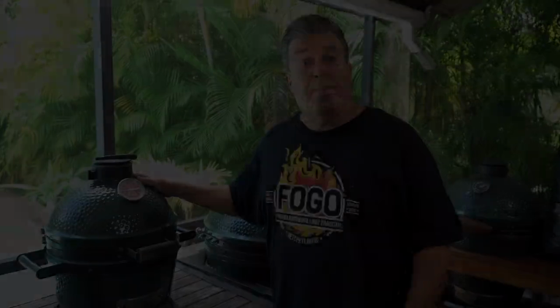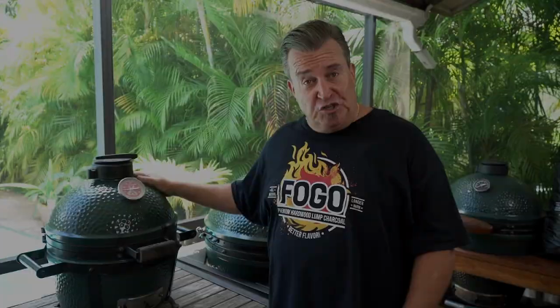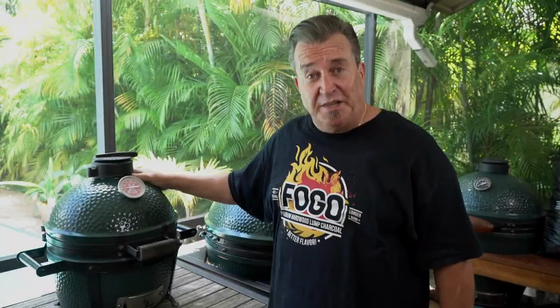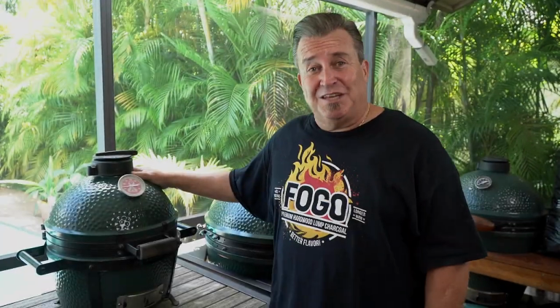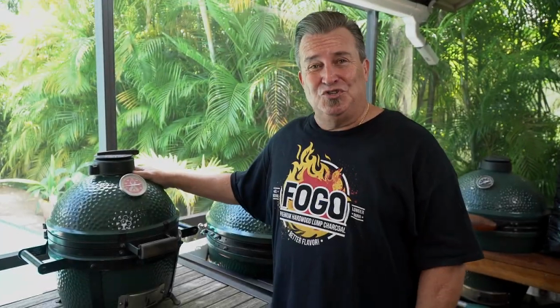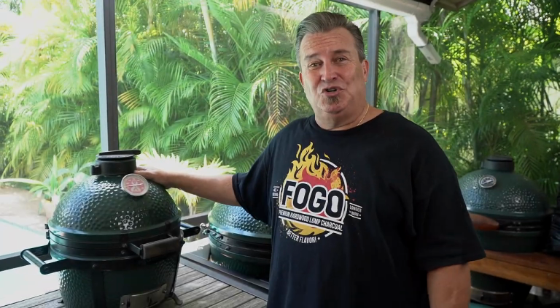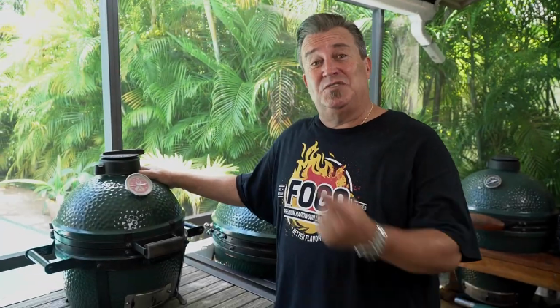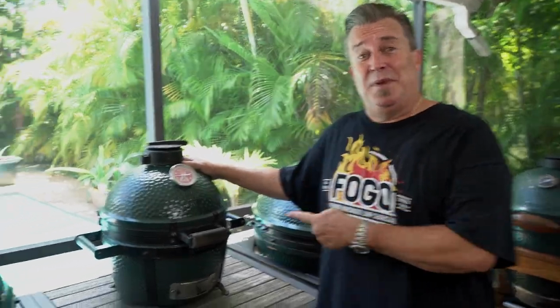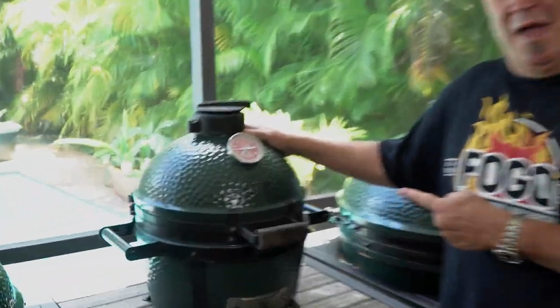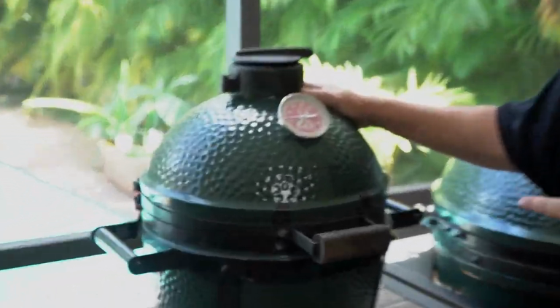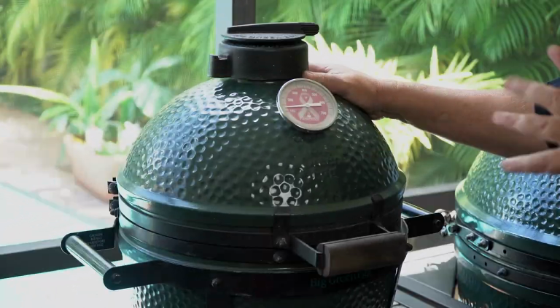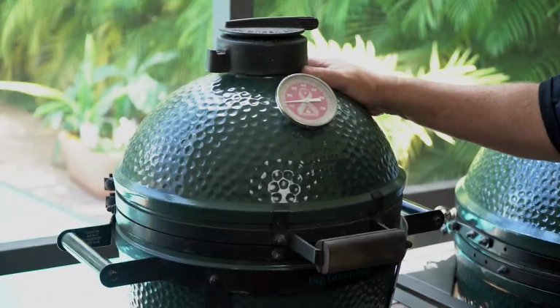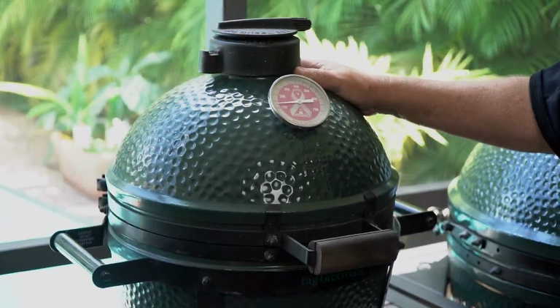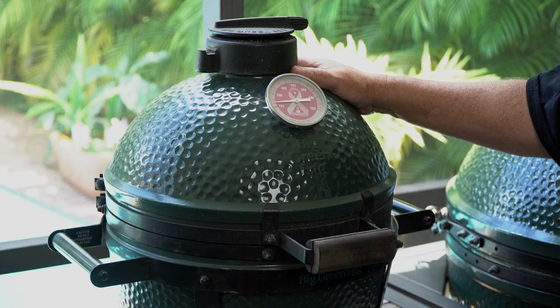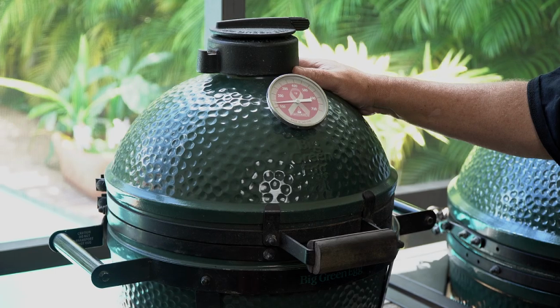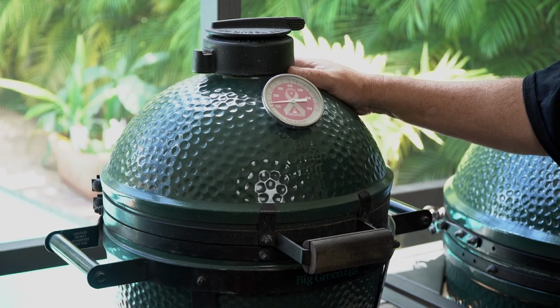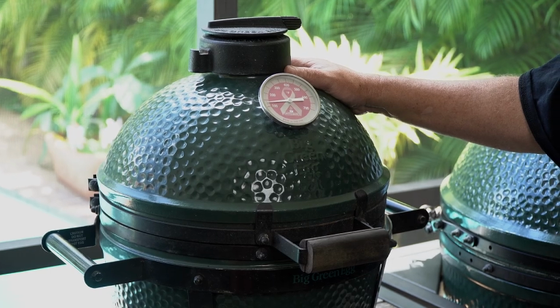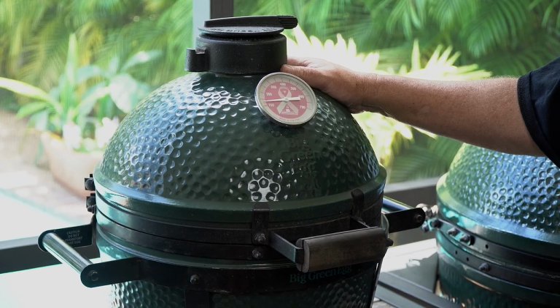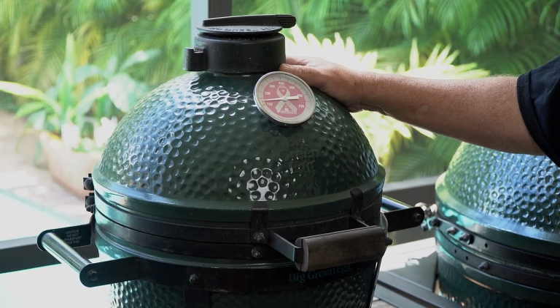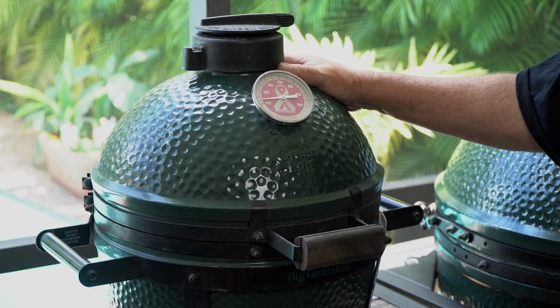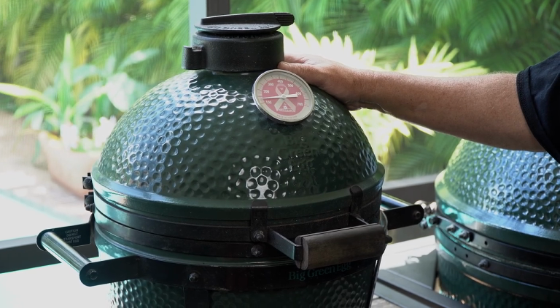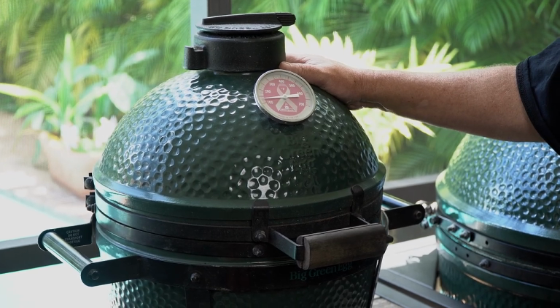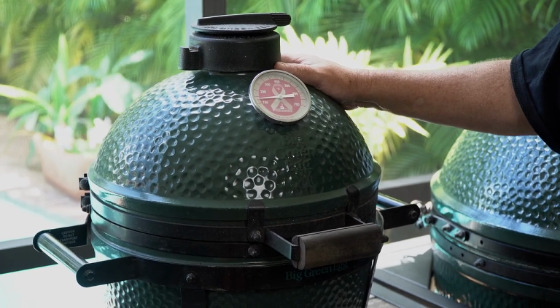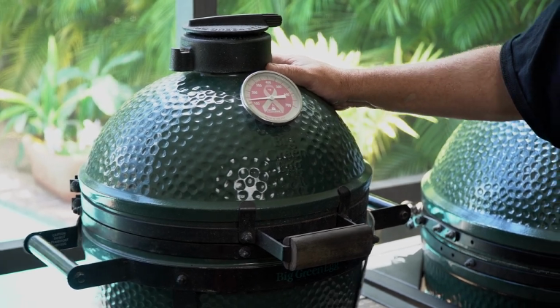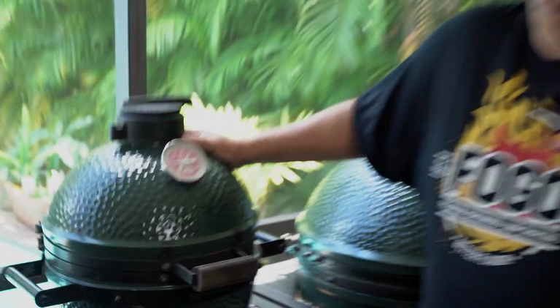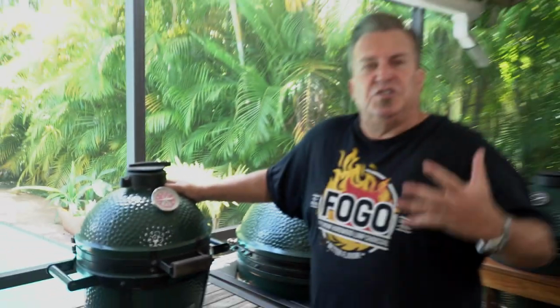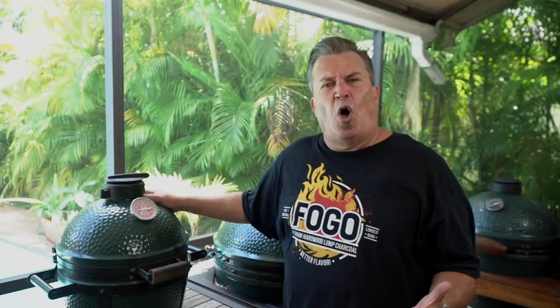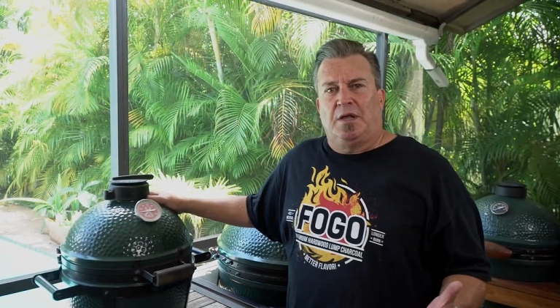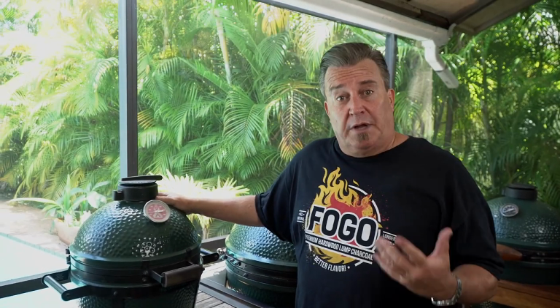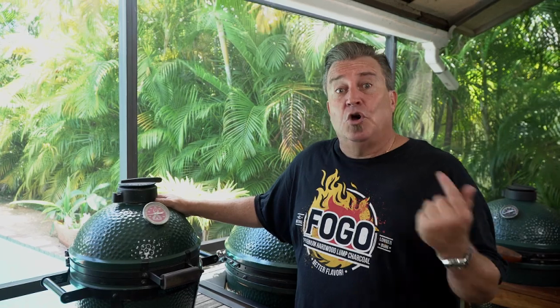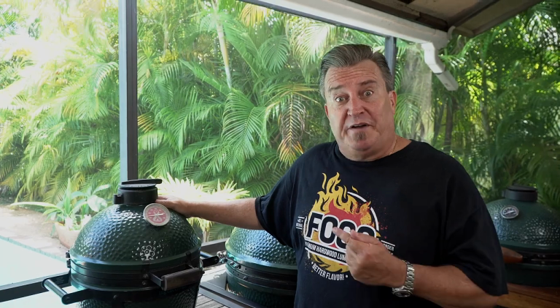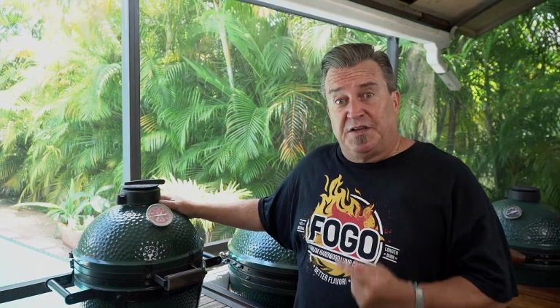My first child I'd like to introduce you to is my Mini Max. Great for small cooks — if you're cooking for one or two people, or you want to cook just a small meal. Great for this.